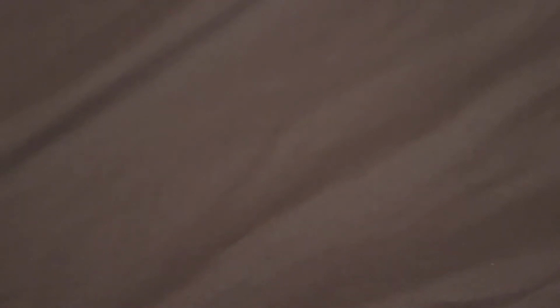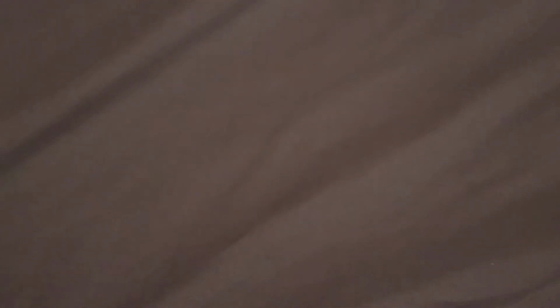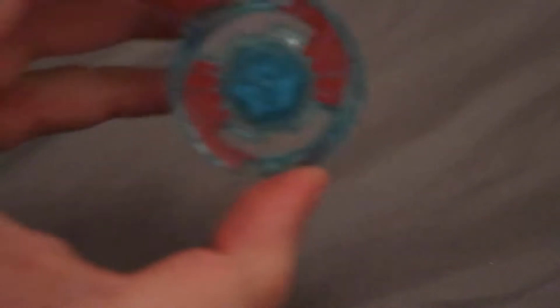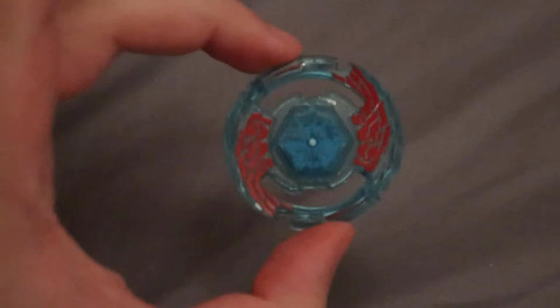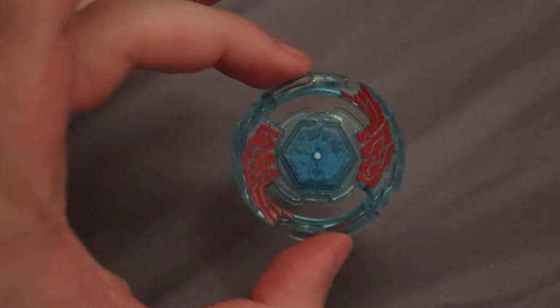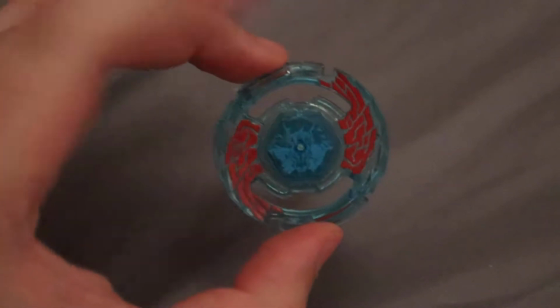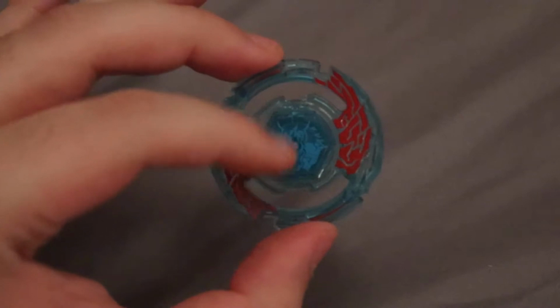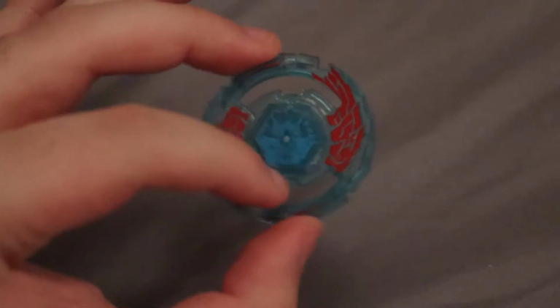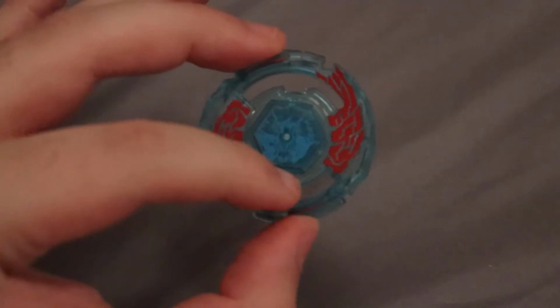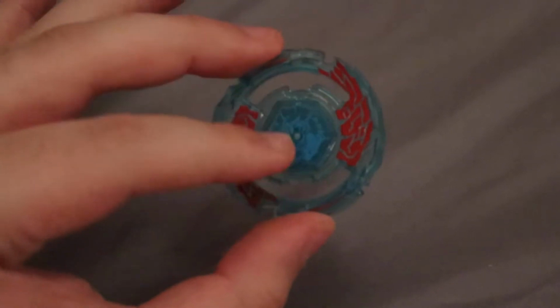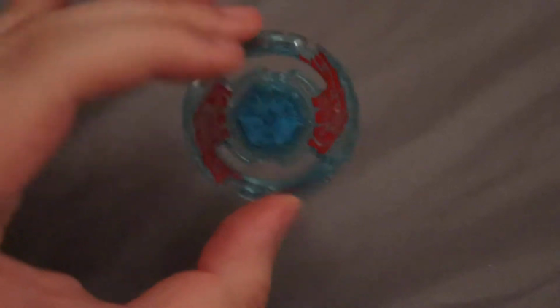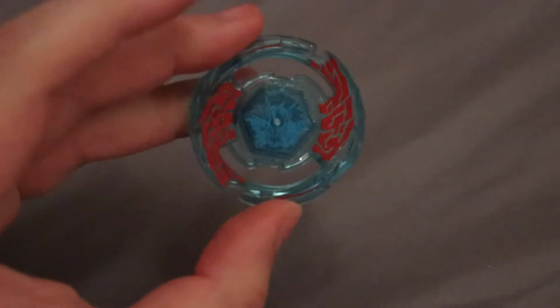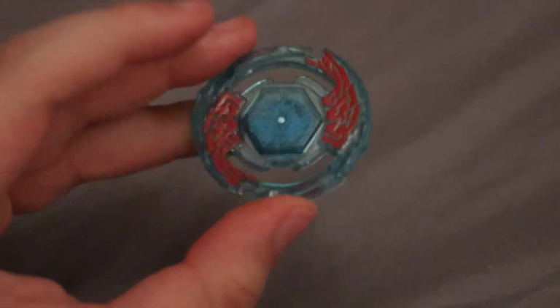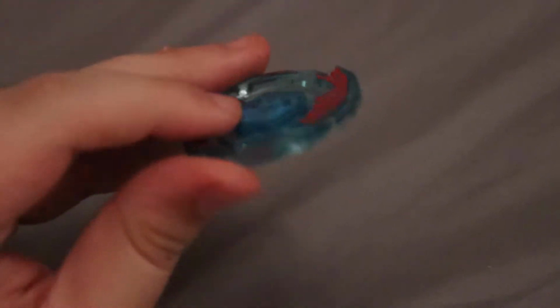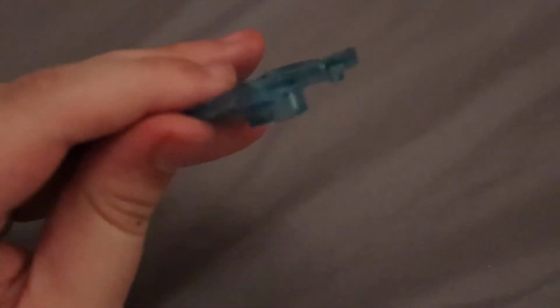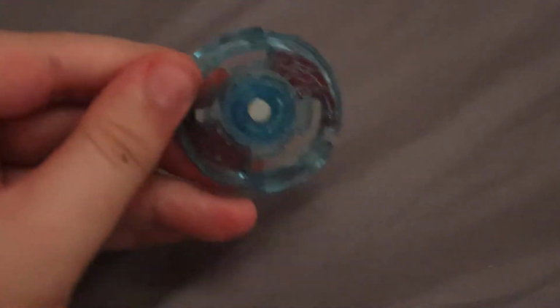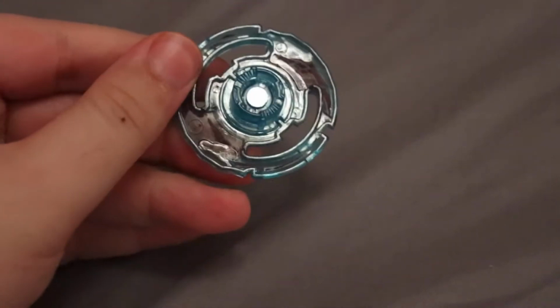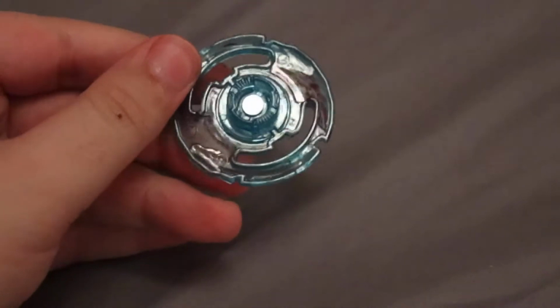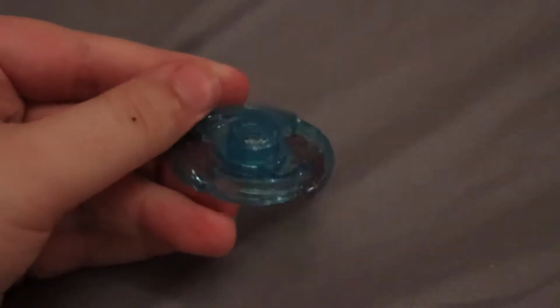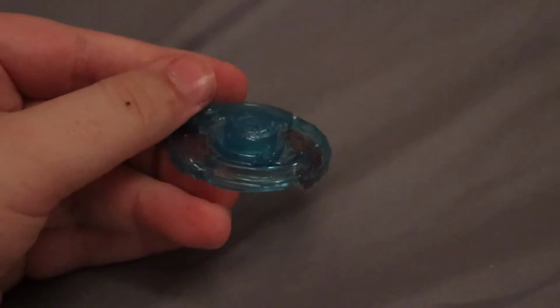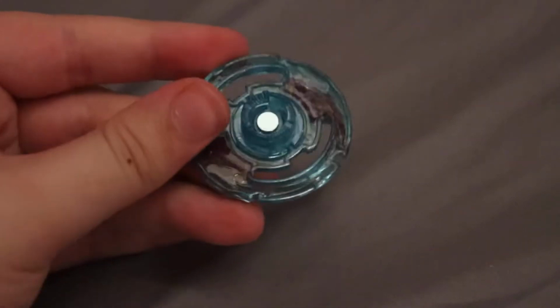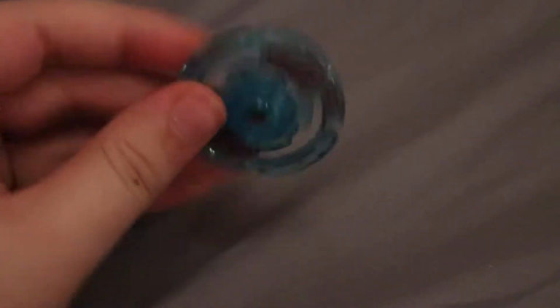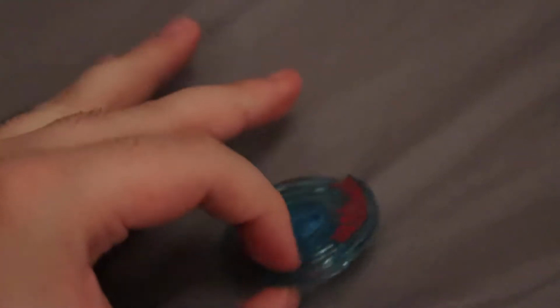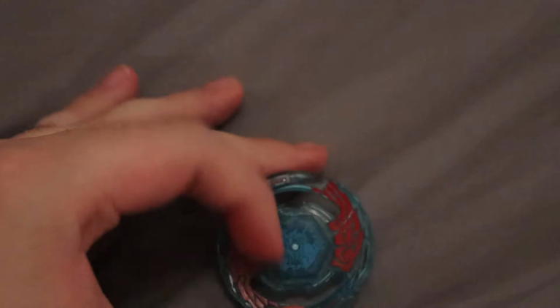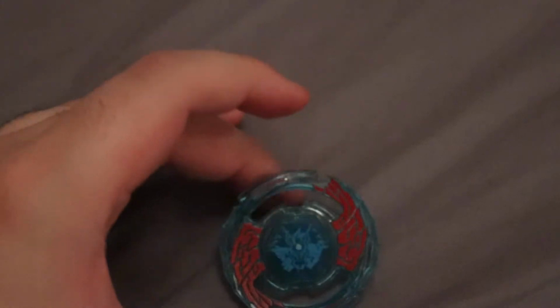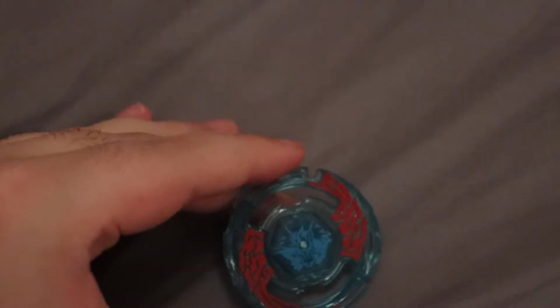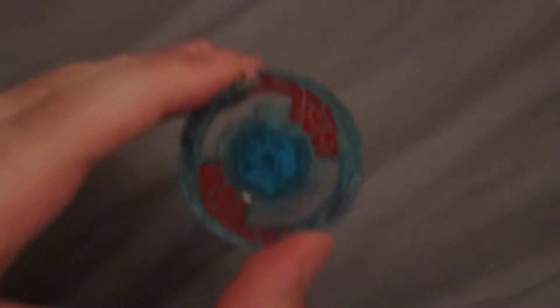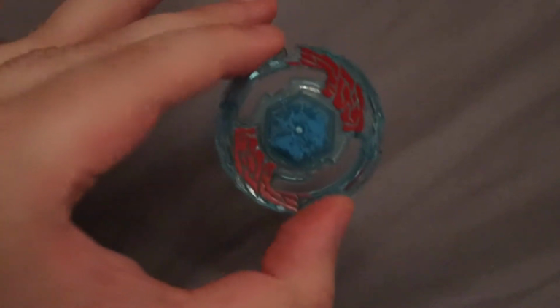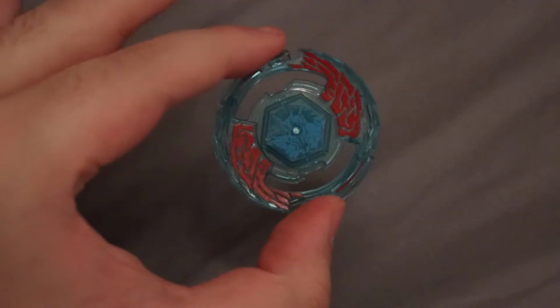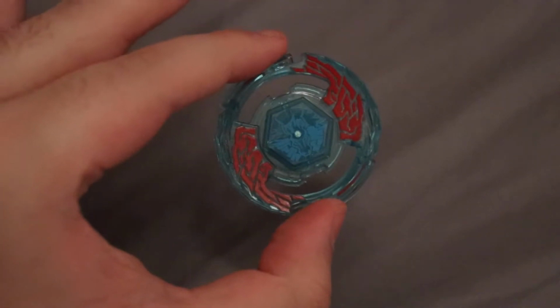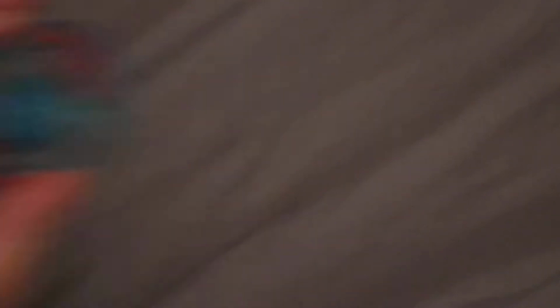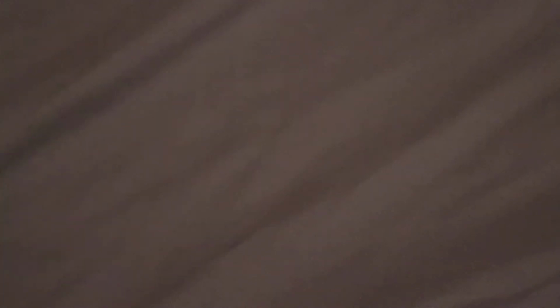And then here is Pegasus 2. The face and clear wheel are merged since they have the teeth, but very, very cool regardless.